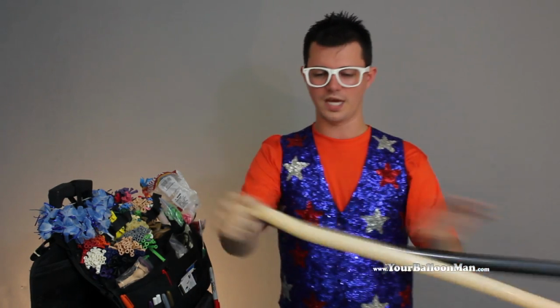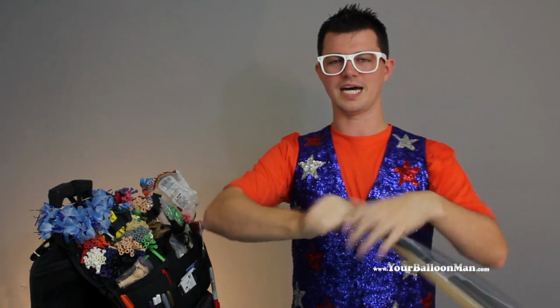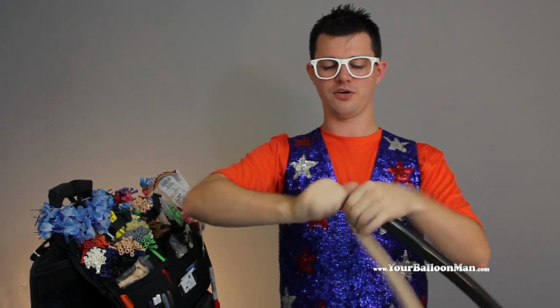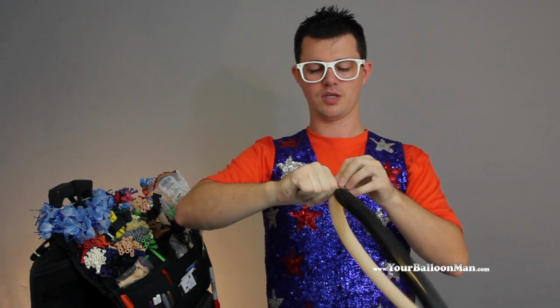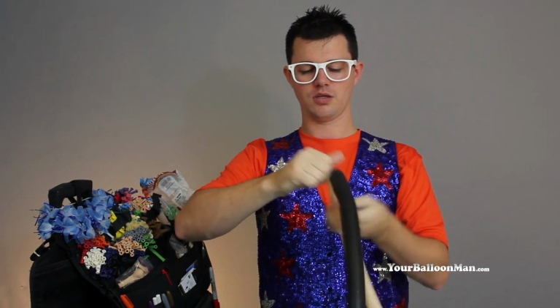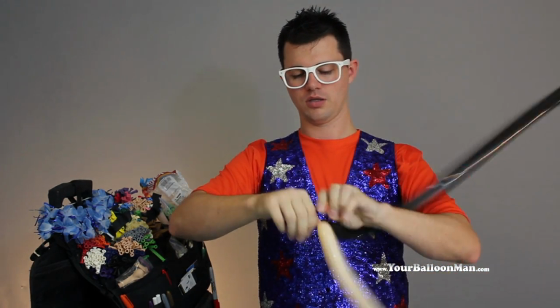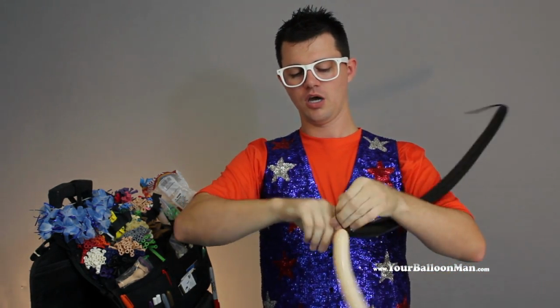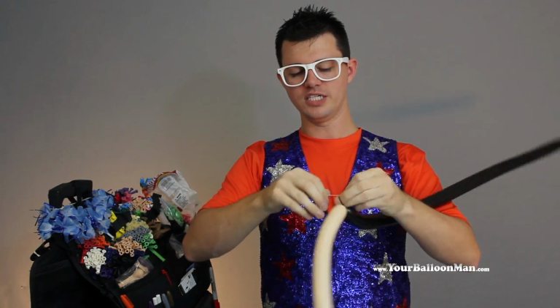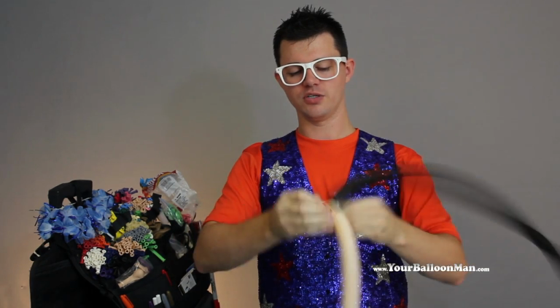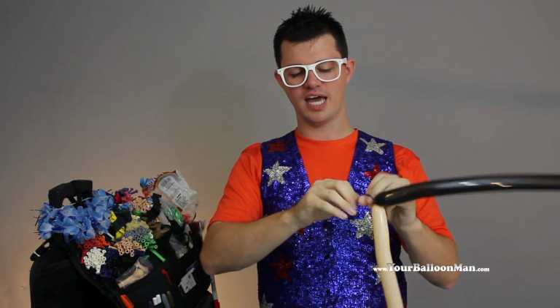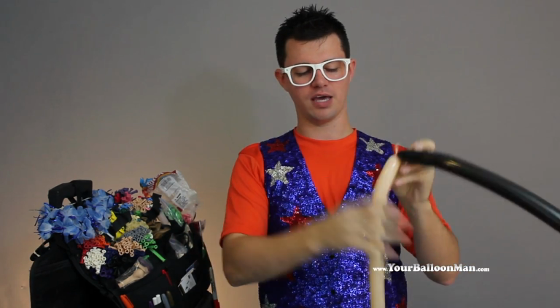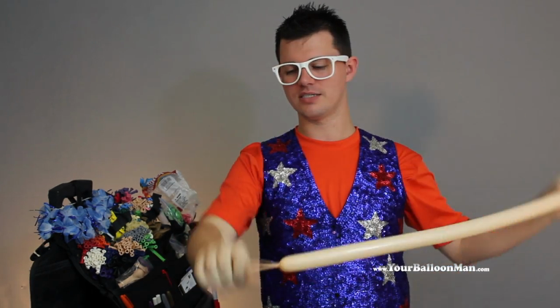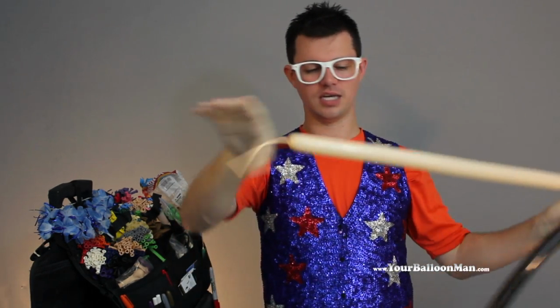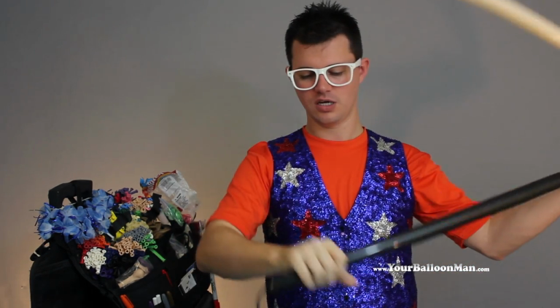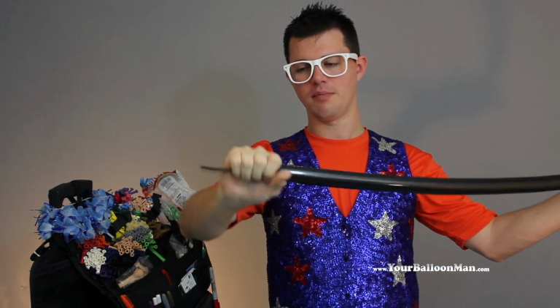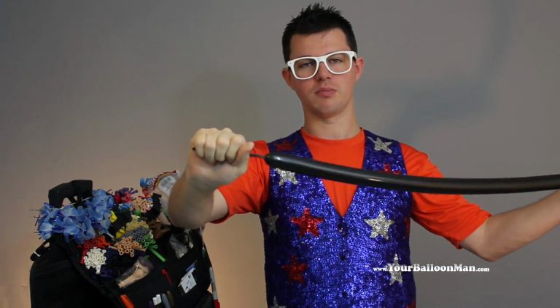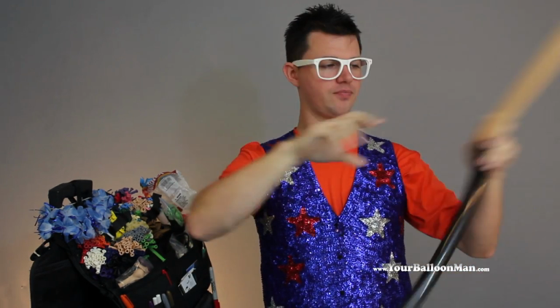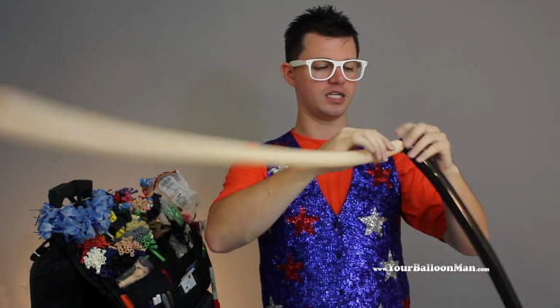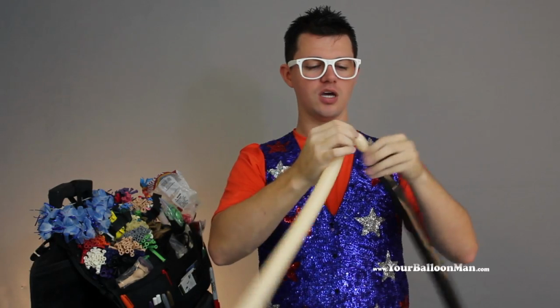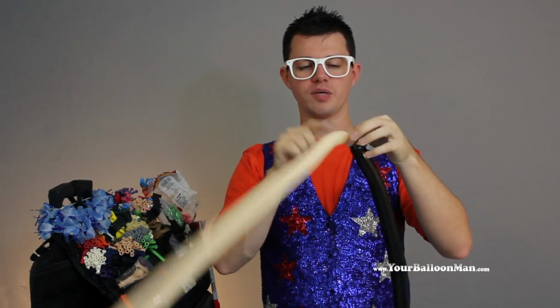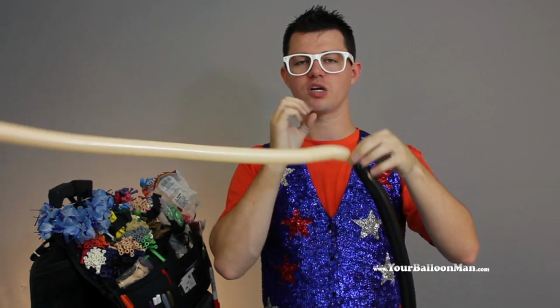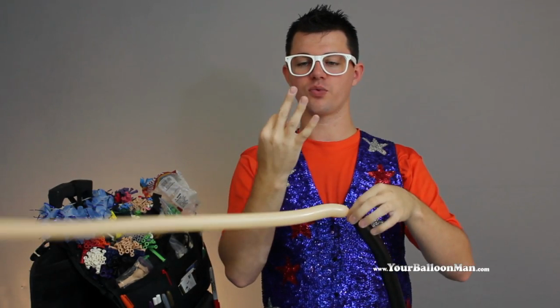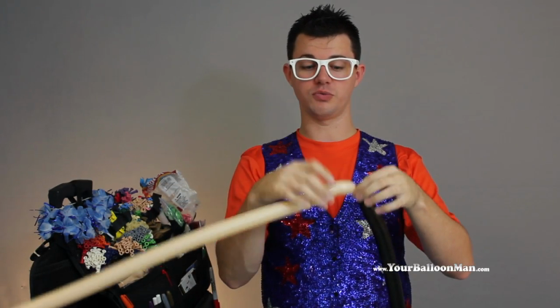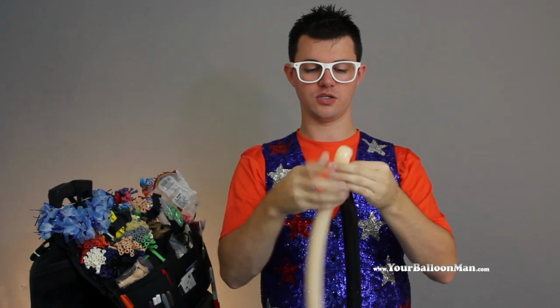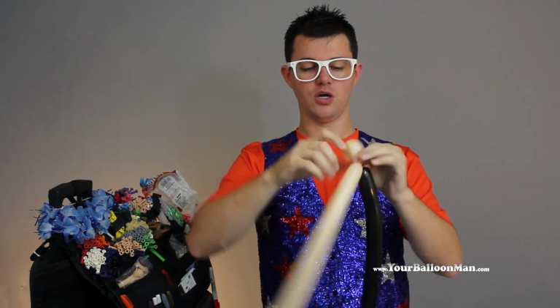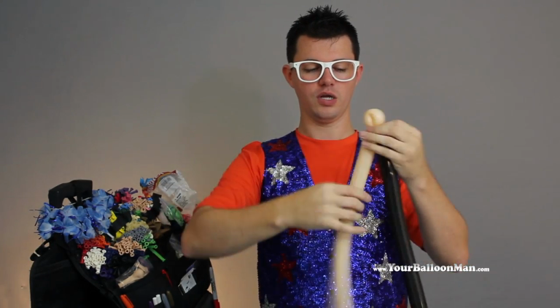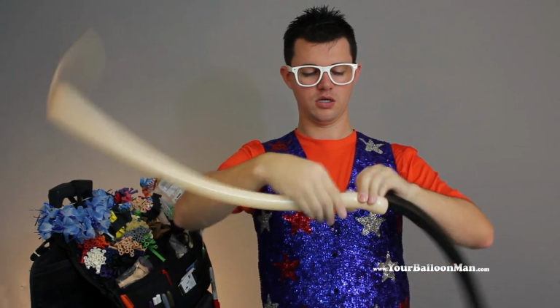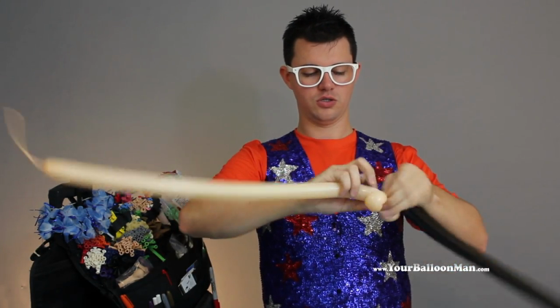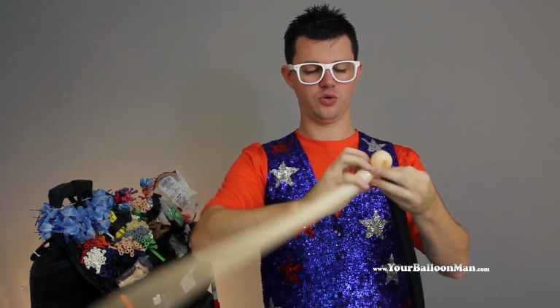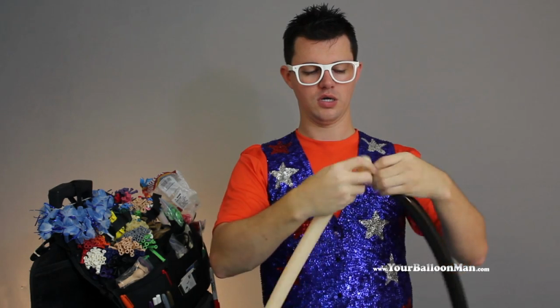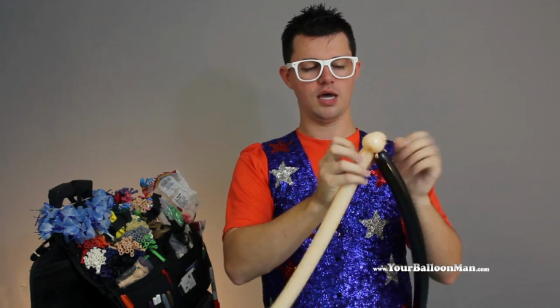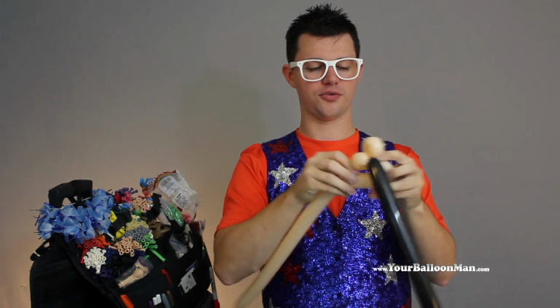We're going to tie them together. For each of these balloons you can have about a hand's length at the end, maybe a little bit more — not a big deal. For the blush we're going to make three loop twists: one, two, and three.